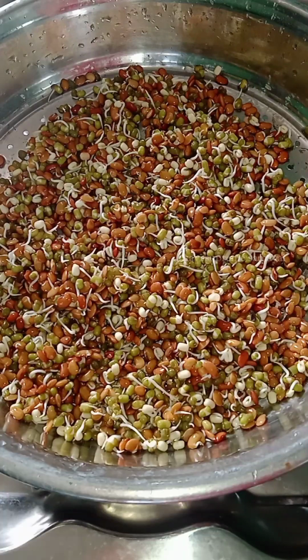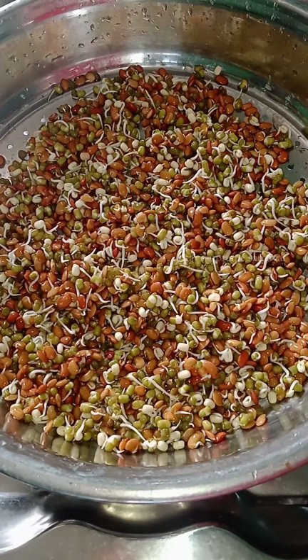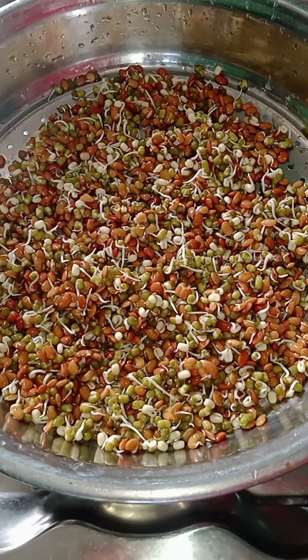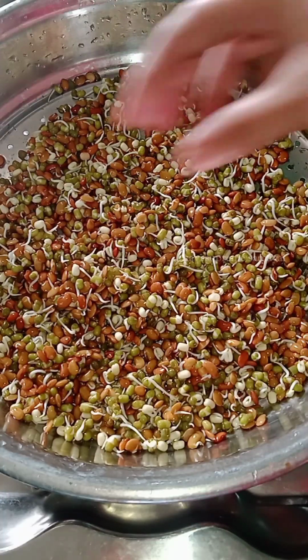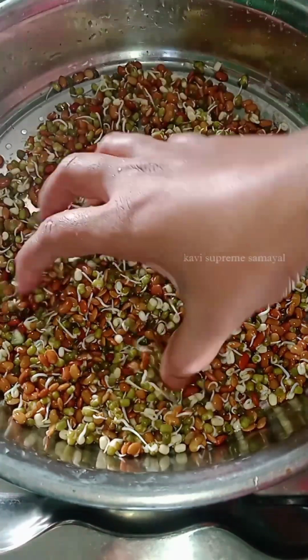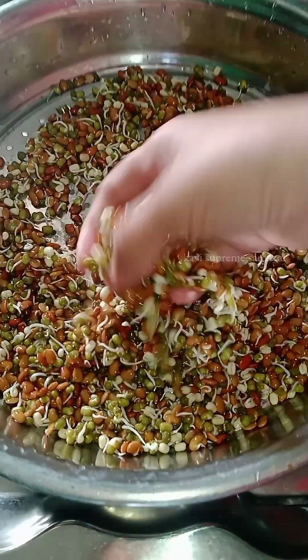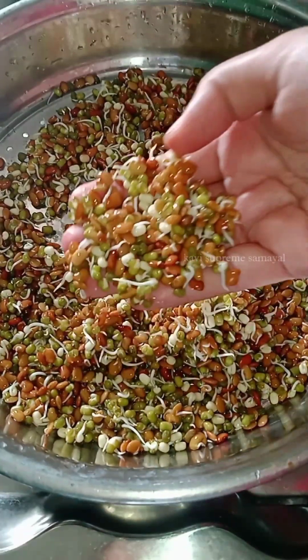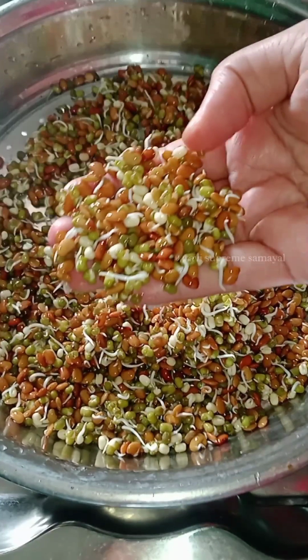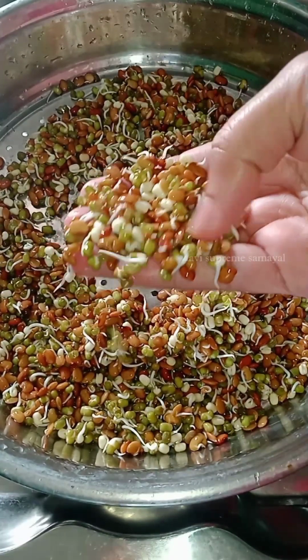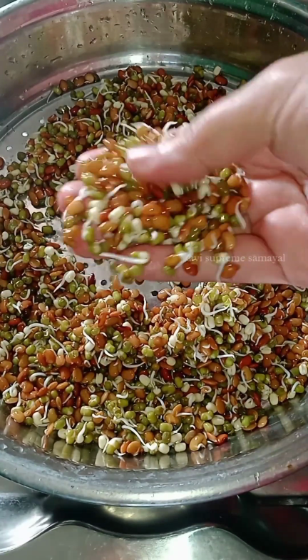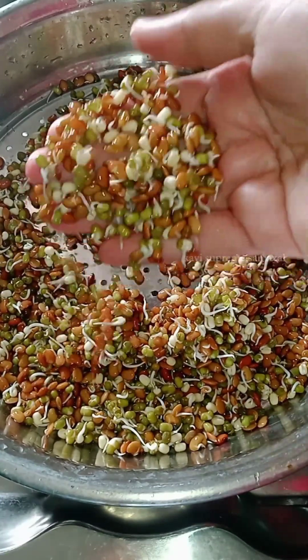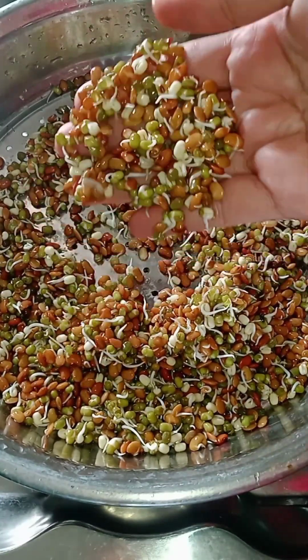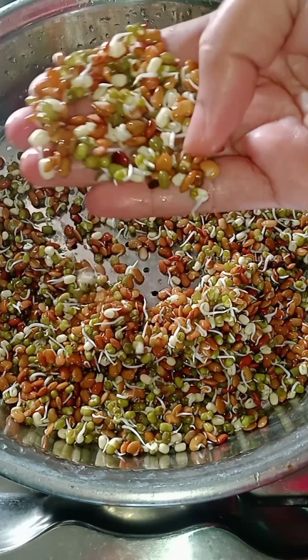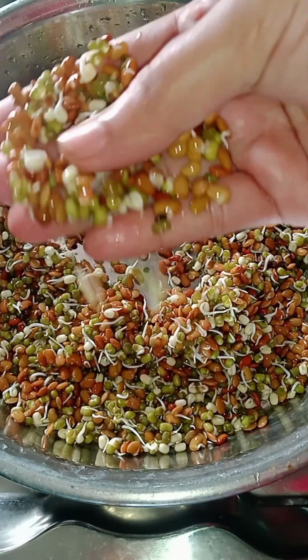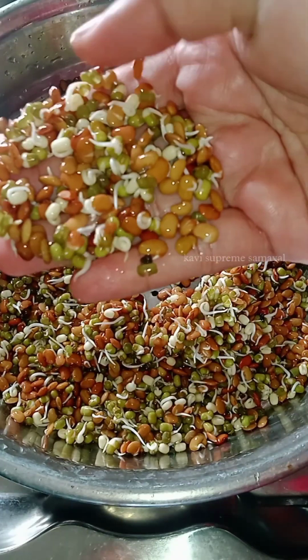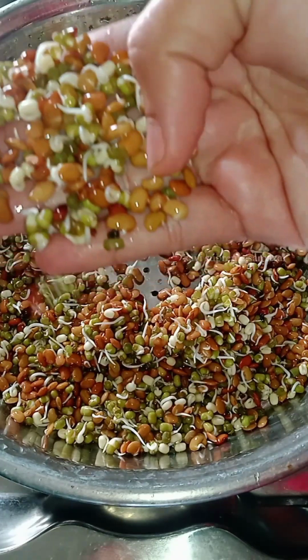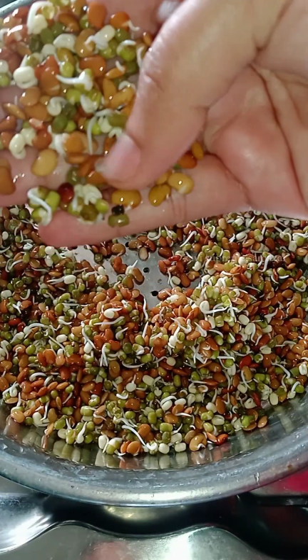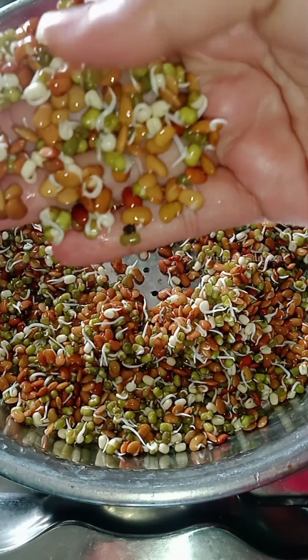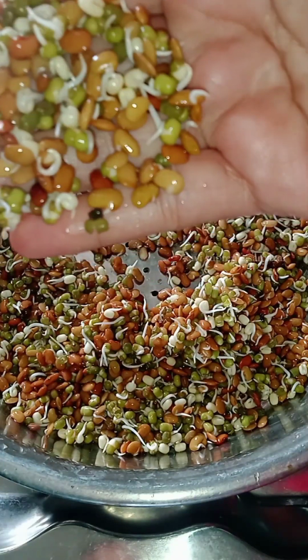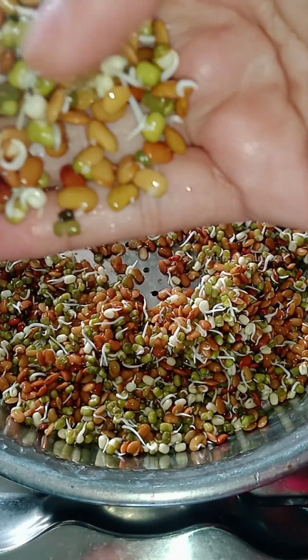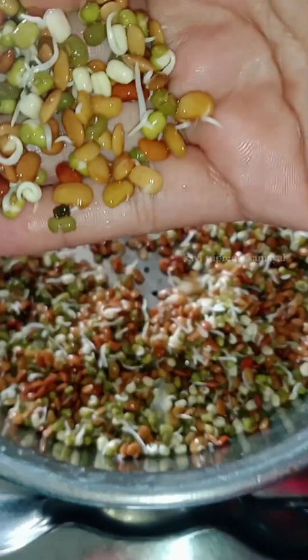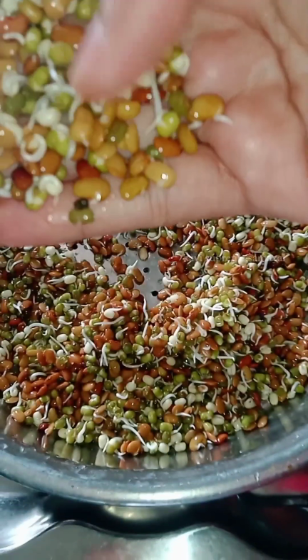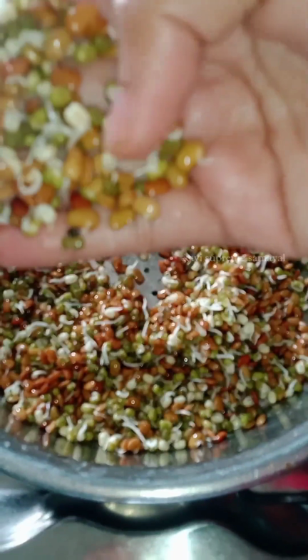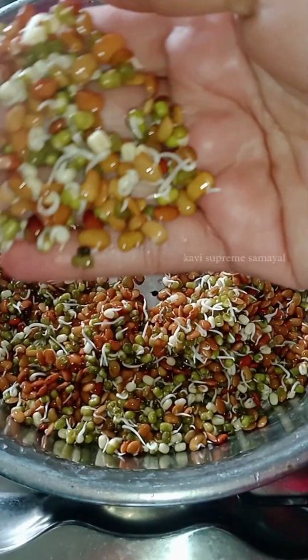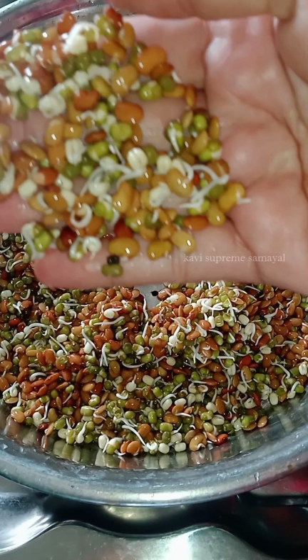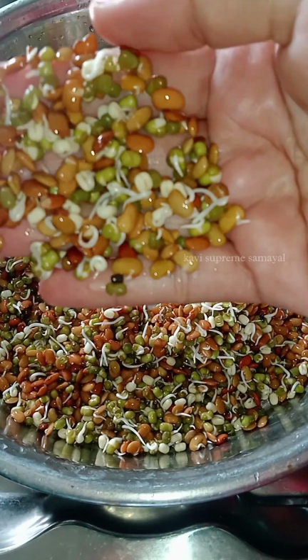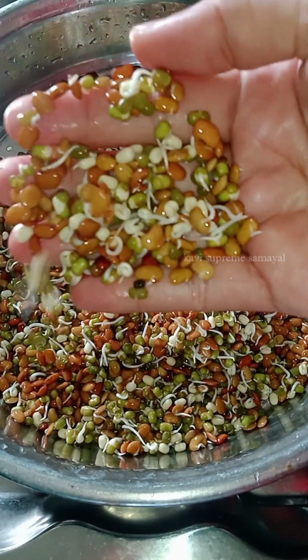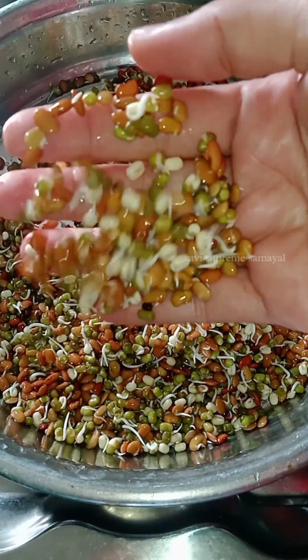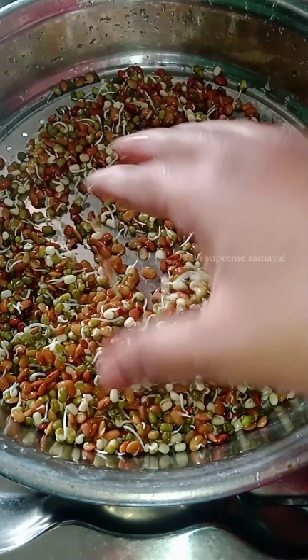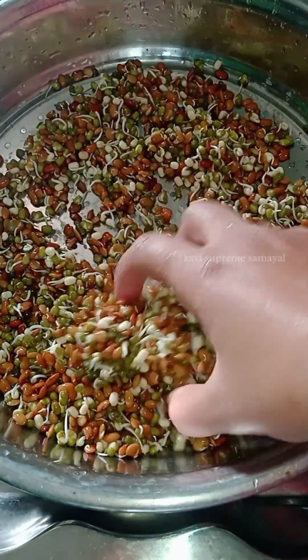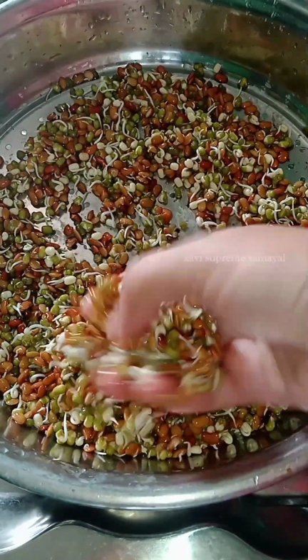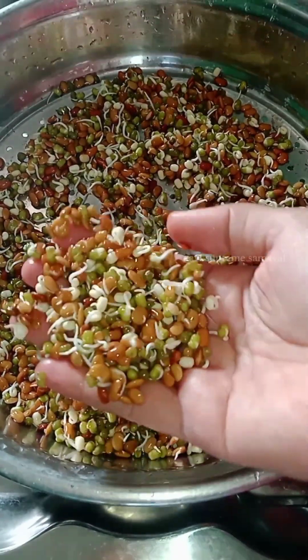This recipe is very easy. You can use this recipe for 1 month. You can use this recipe for 3 kg.